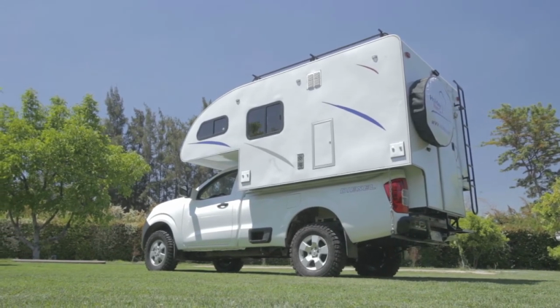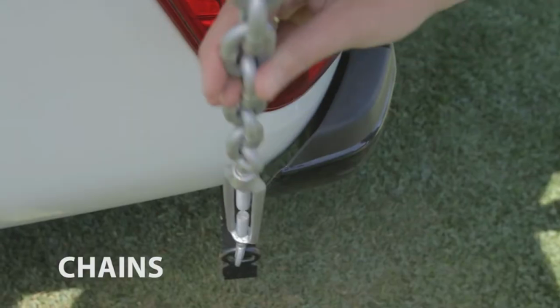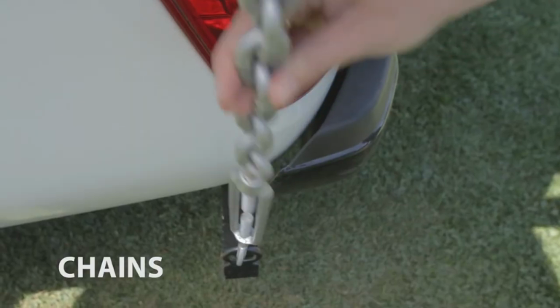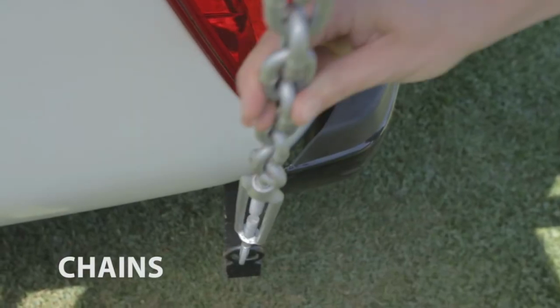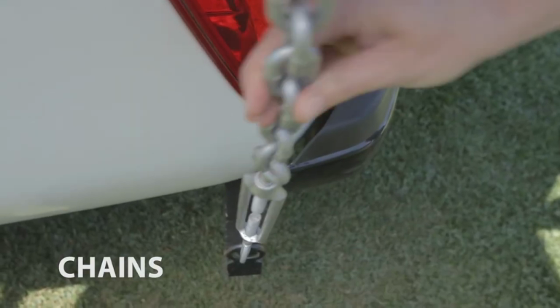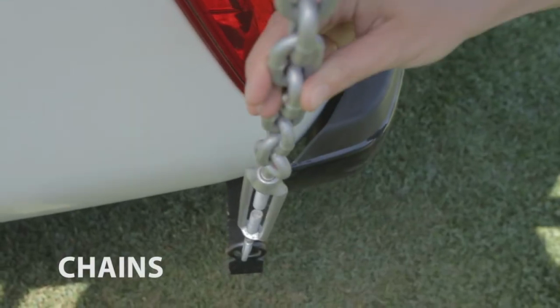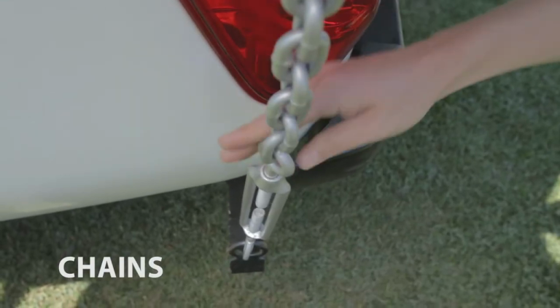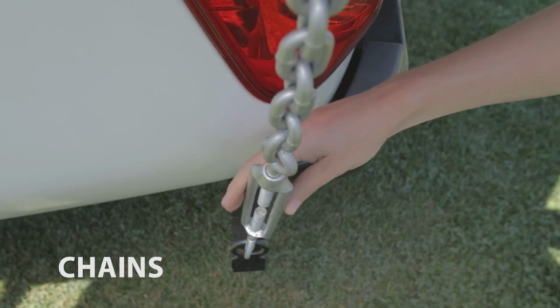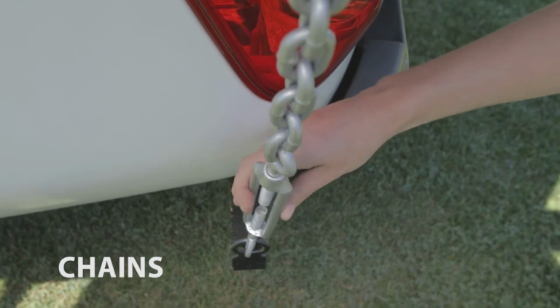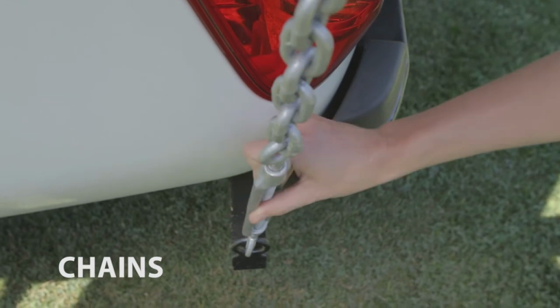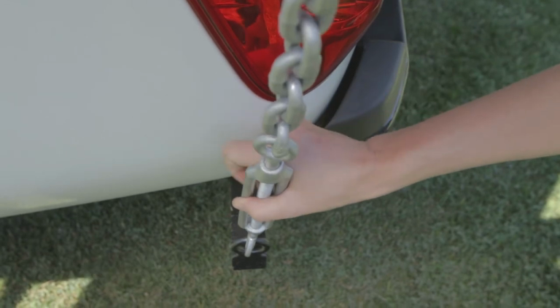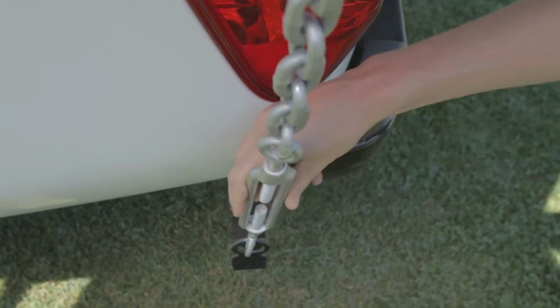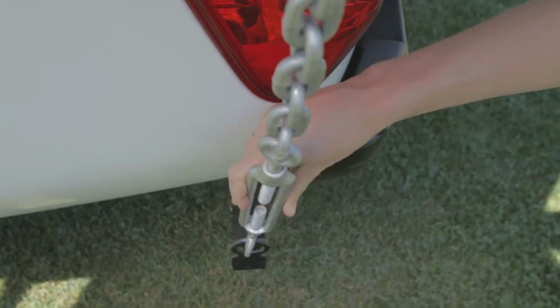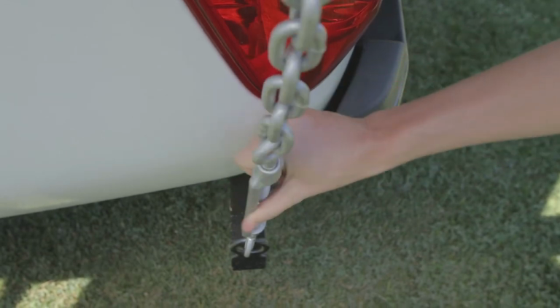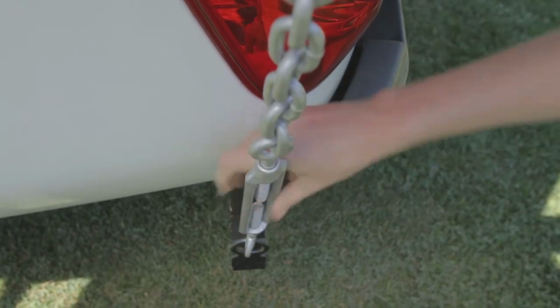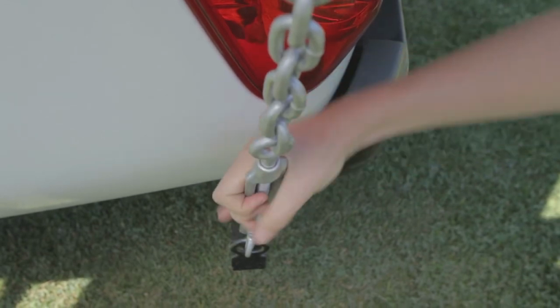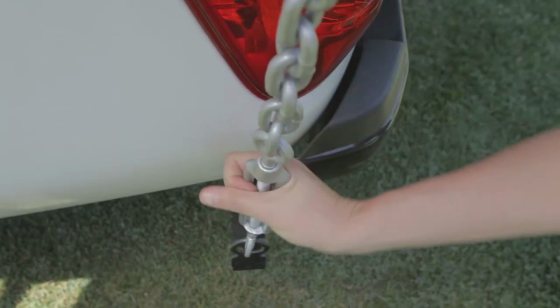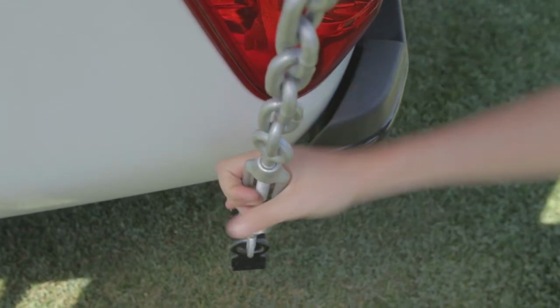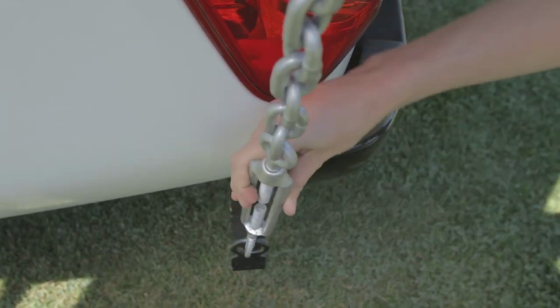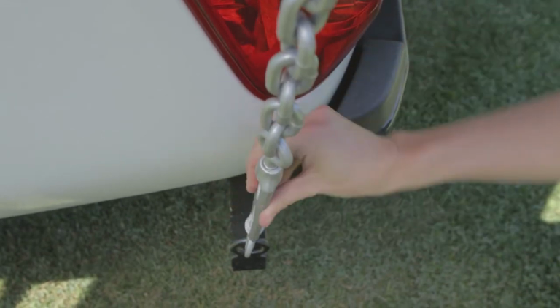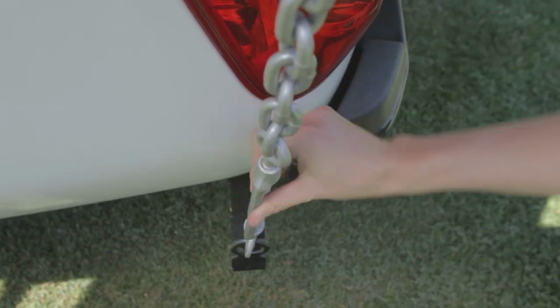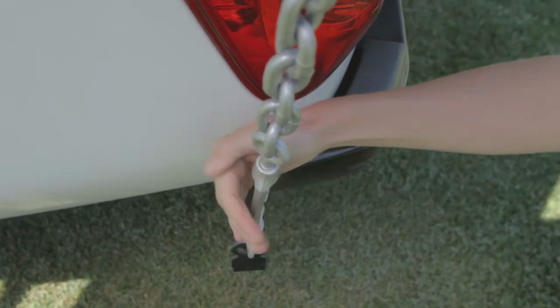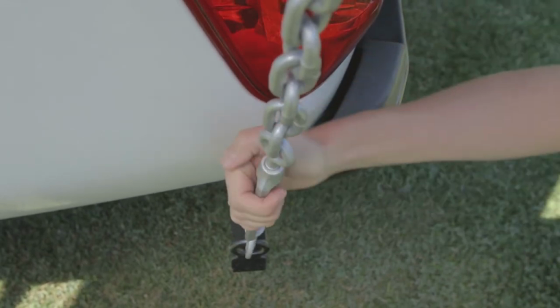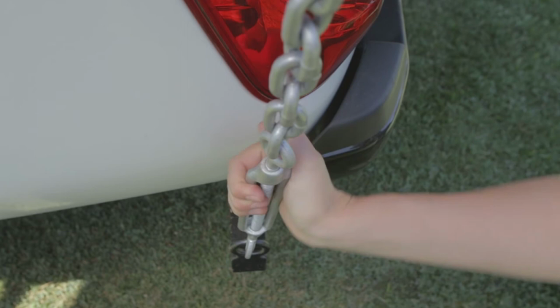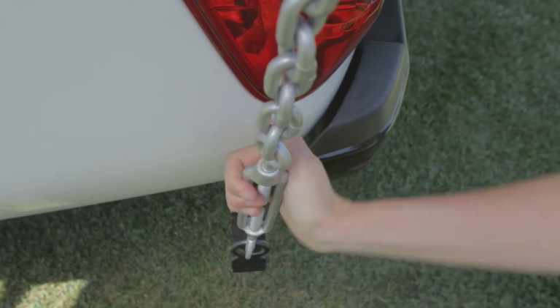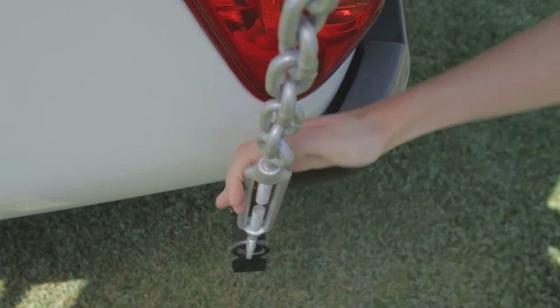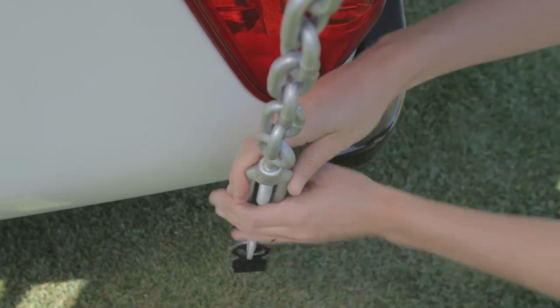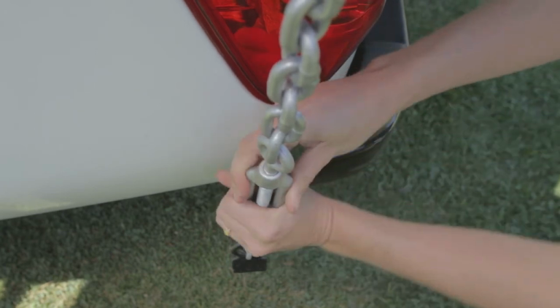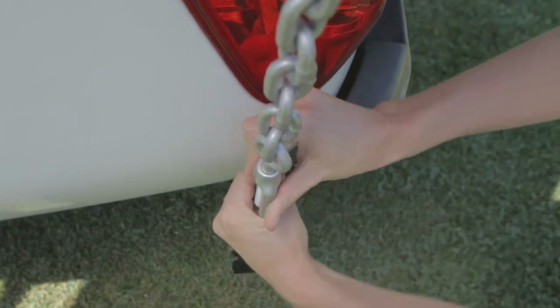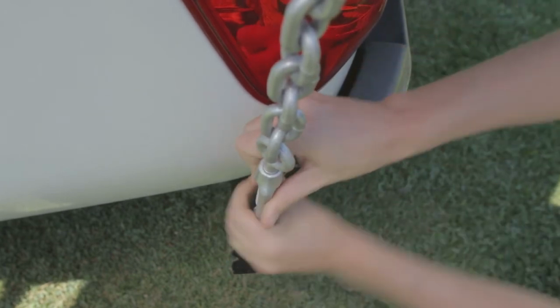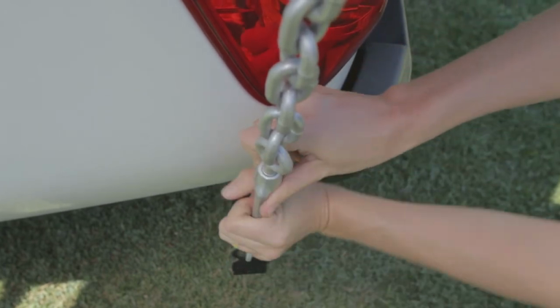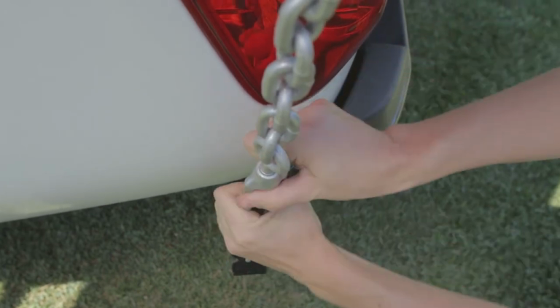To prevent the camper from moving, it is locked to the pickup with chains. Make sure the tensioner is always tight. If you need to replace the tensioner, you will find one inside the car.